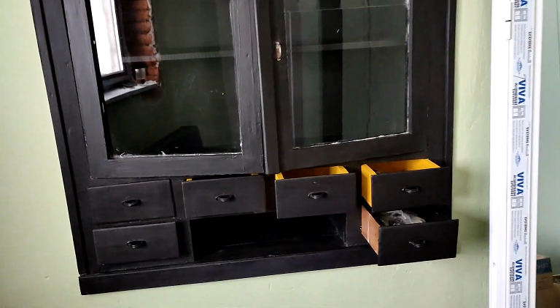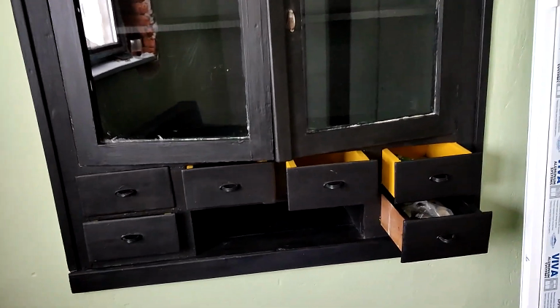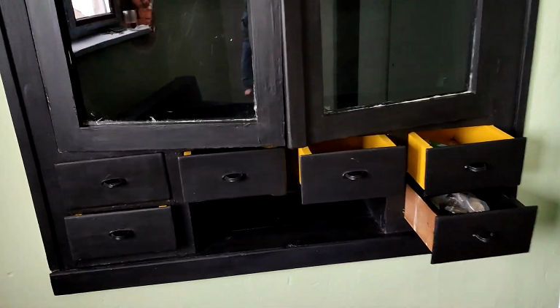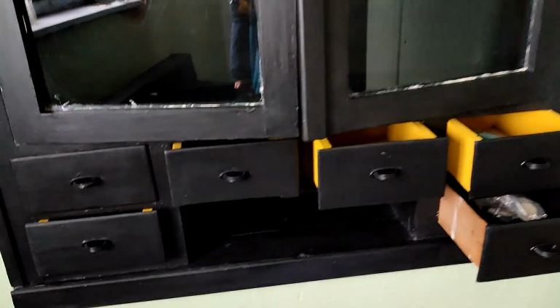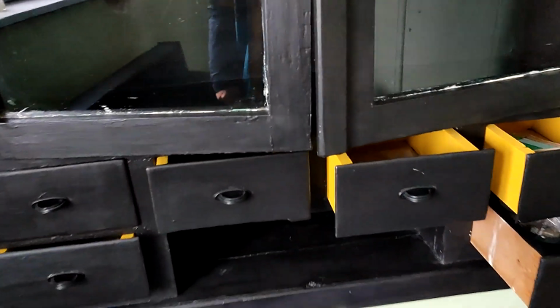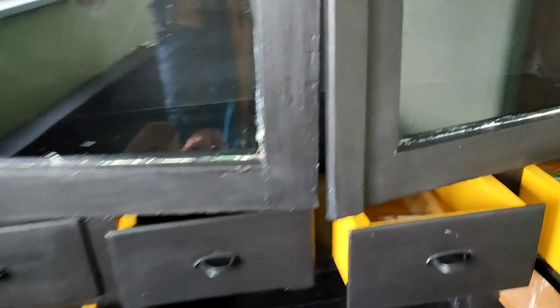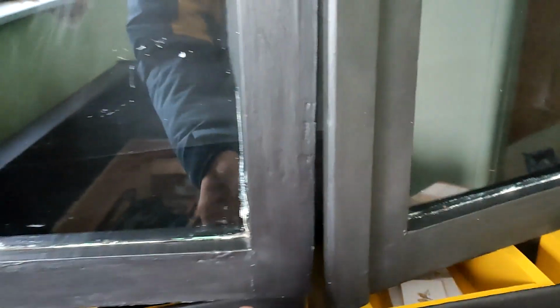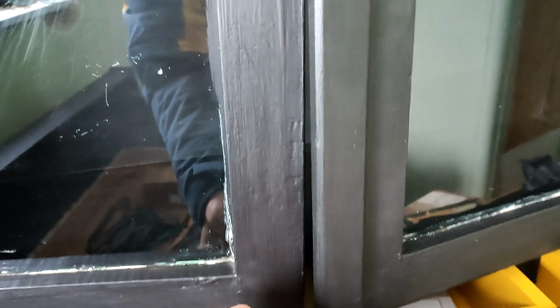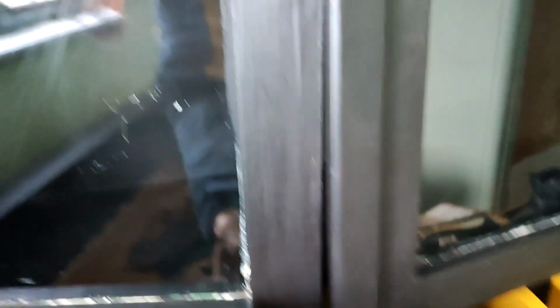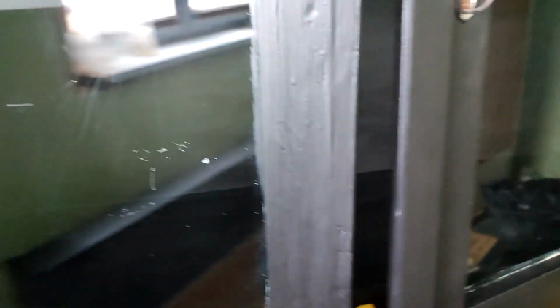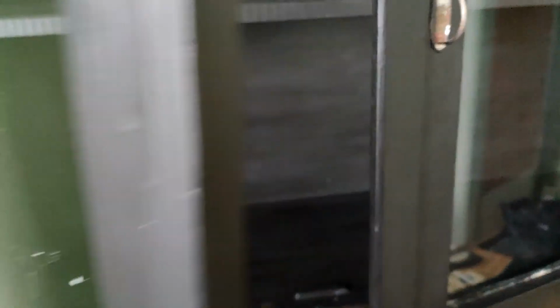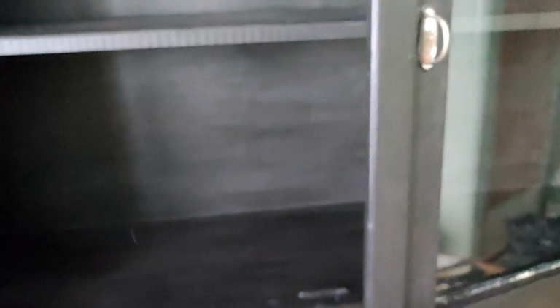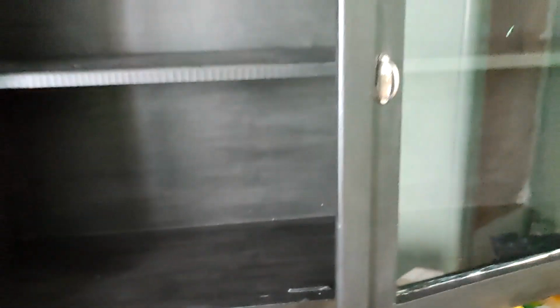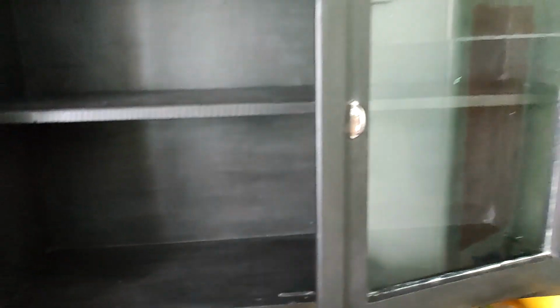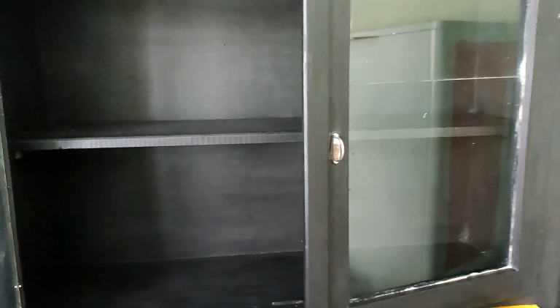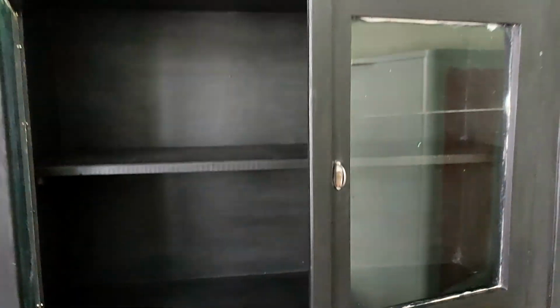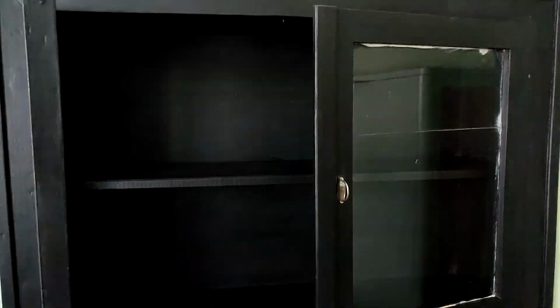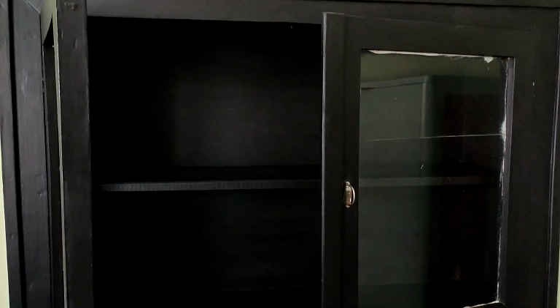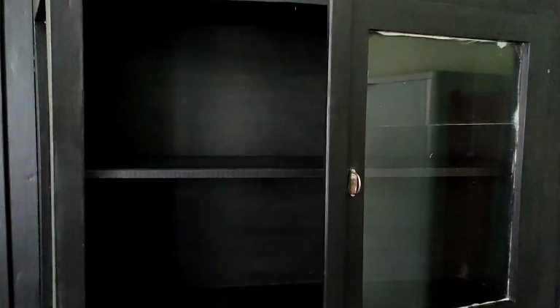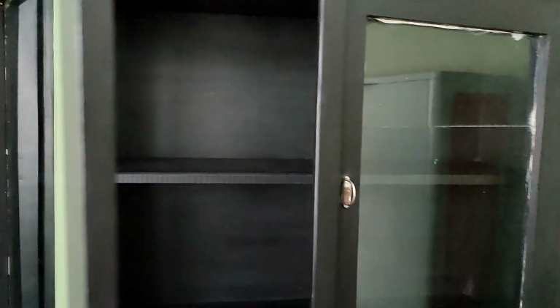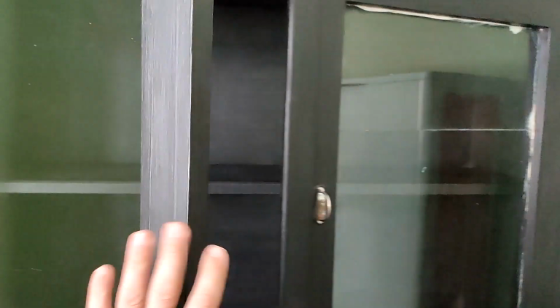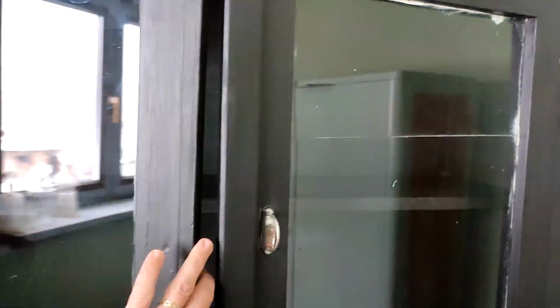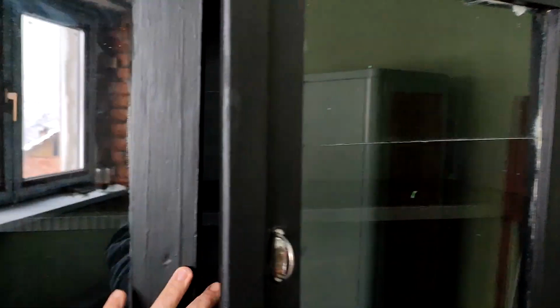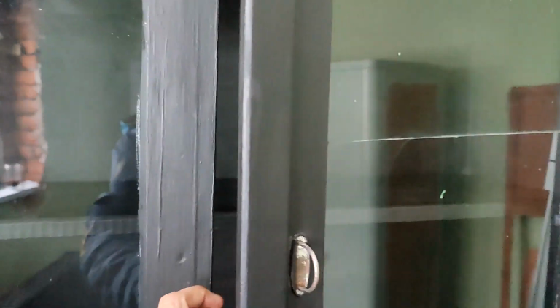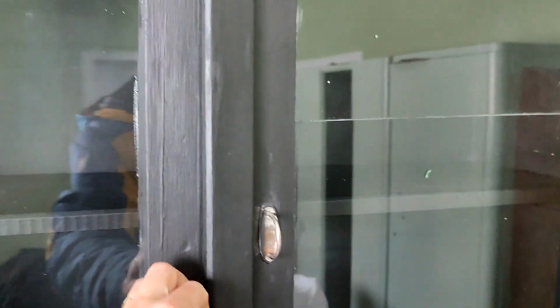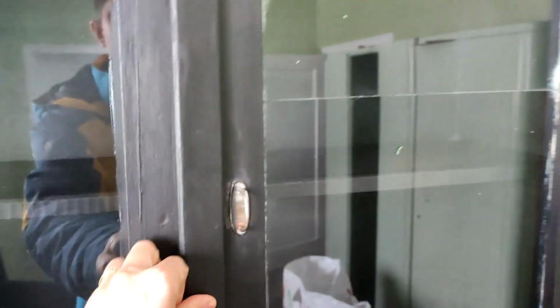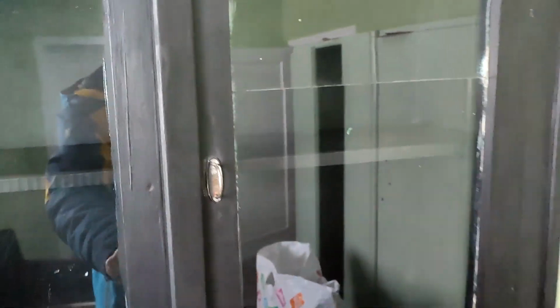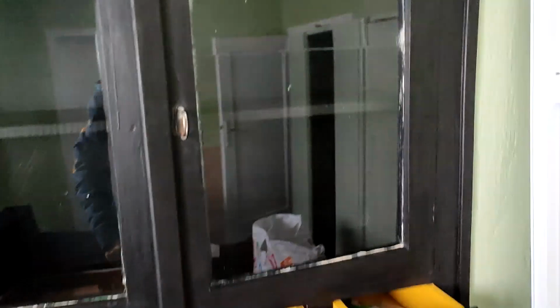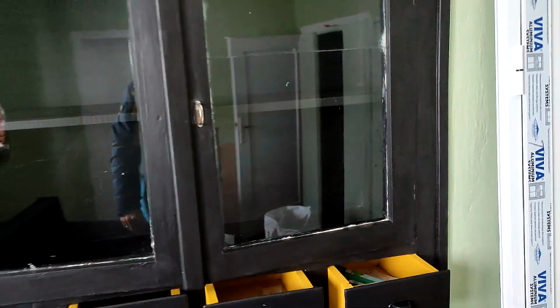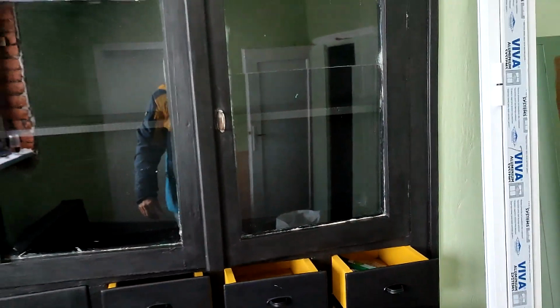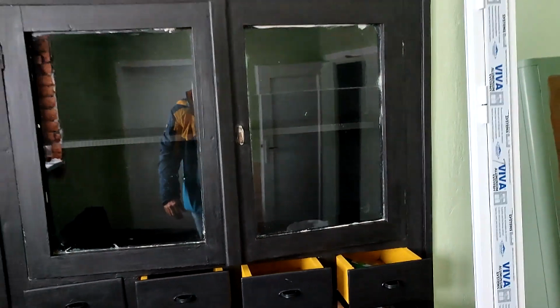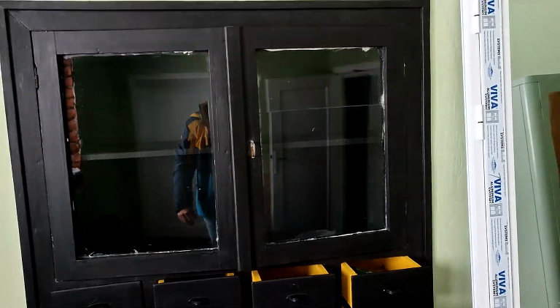This is all done as well now — inside and out. Awesome.